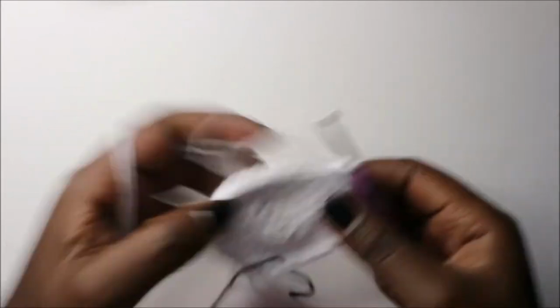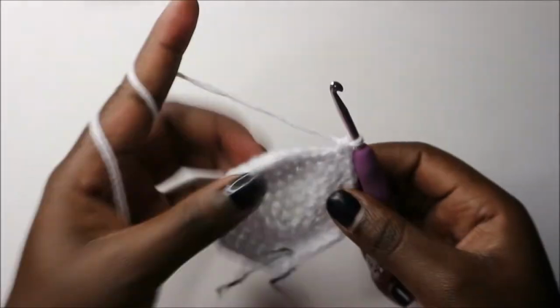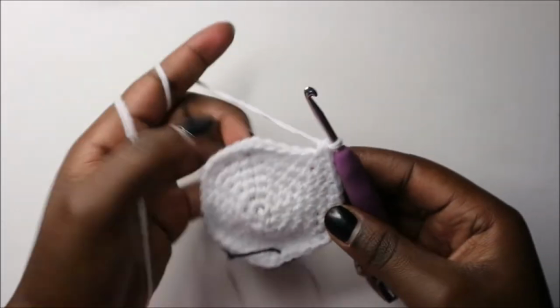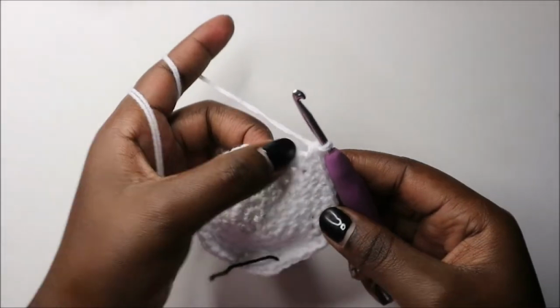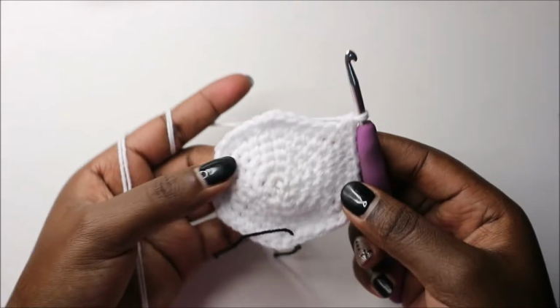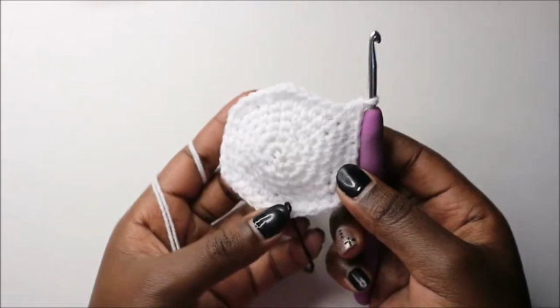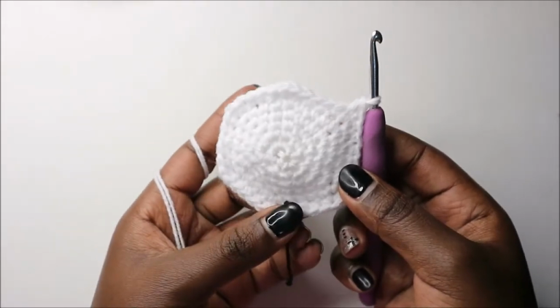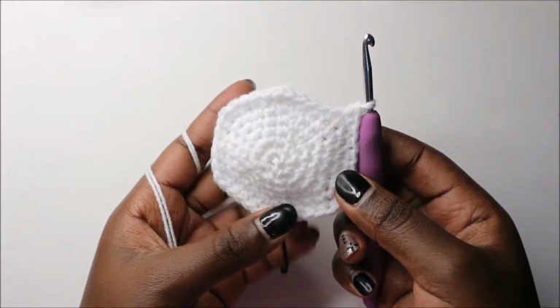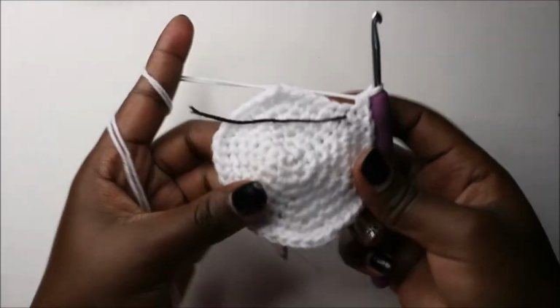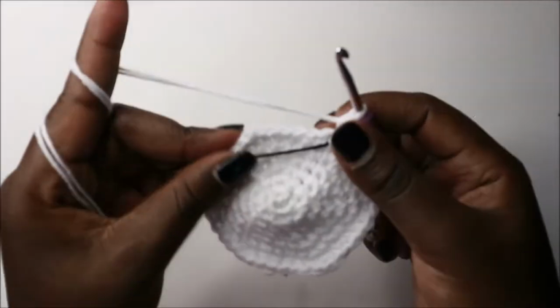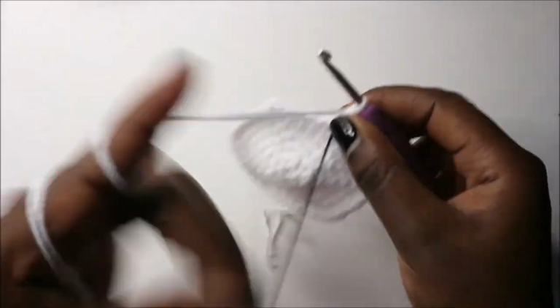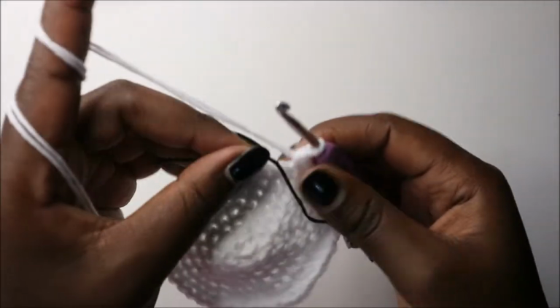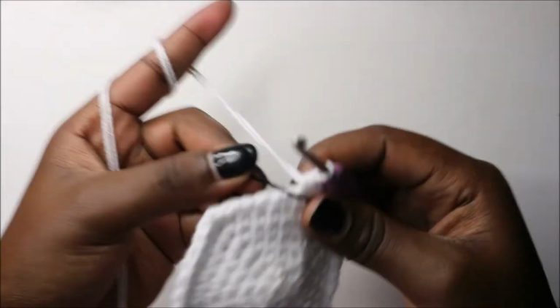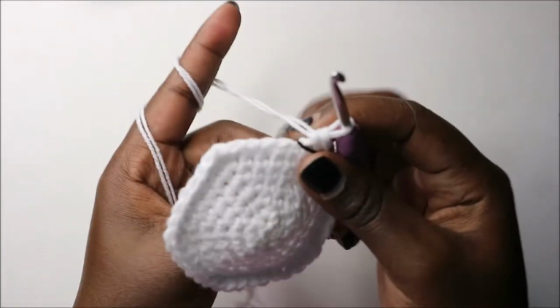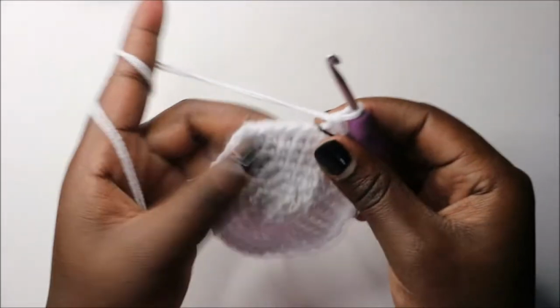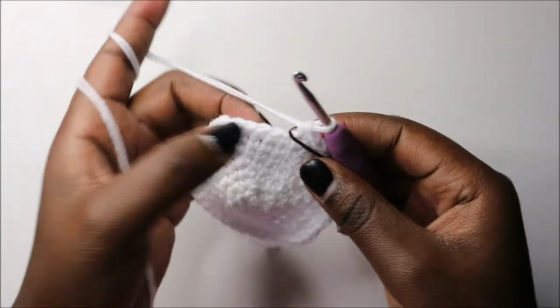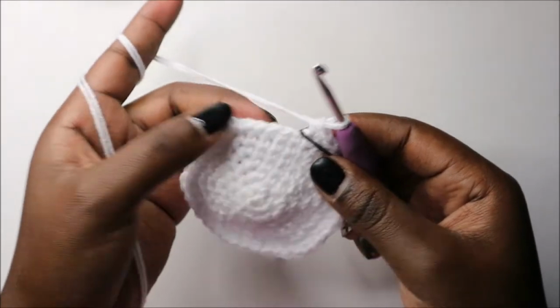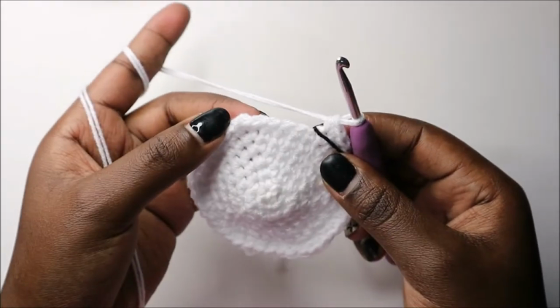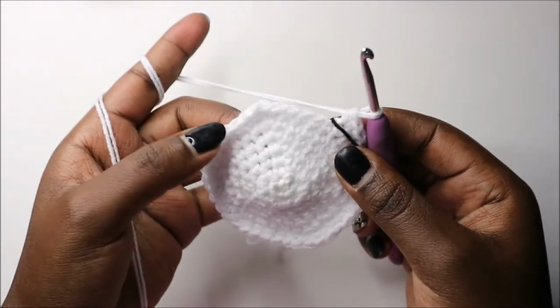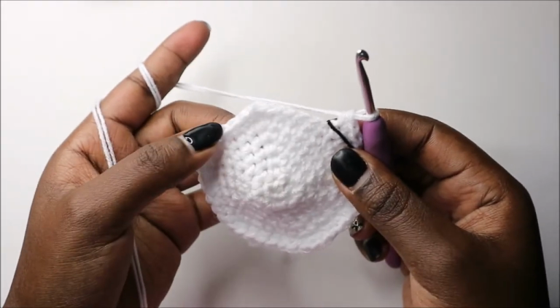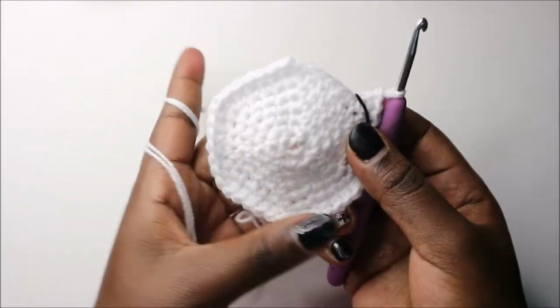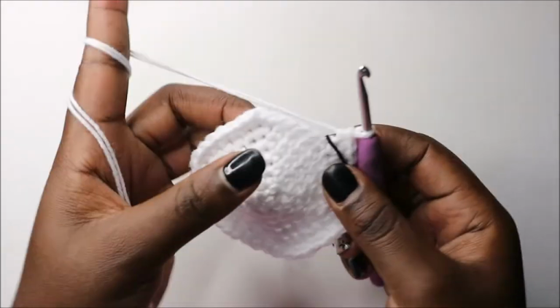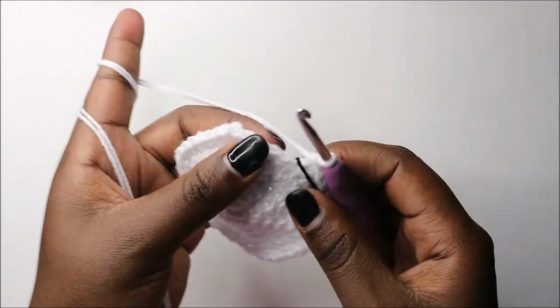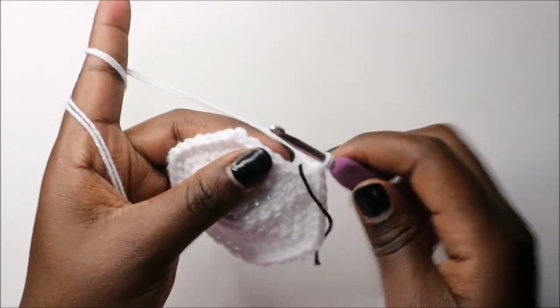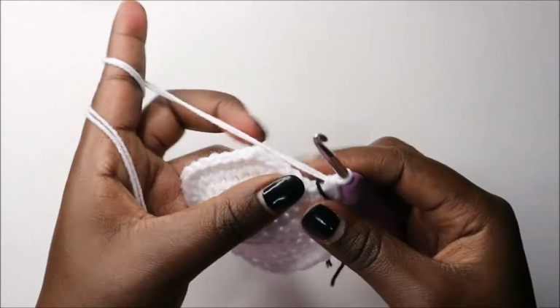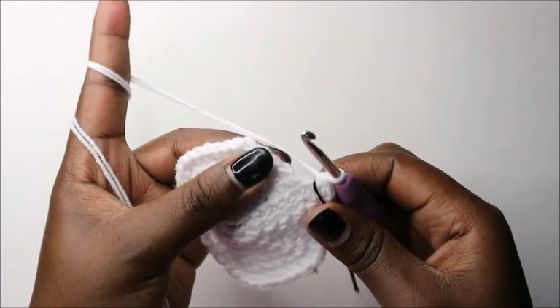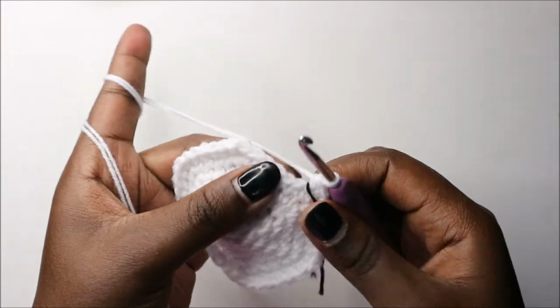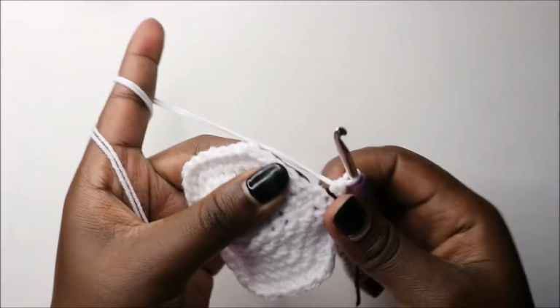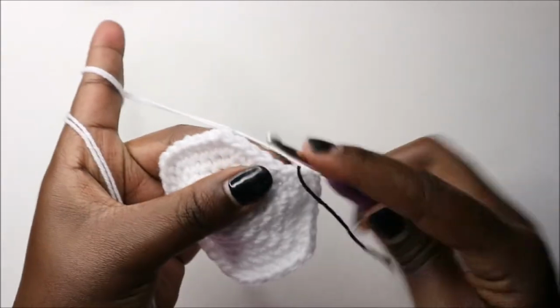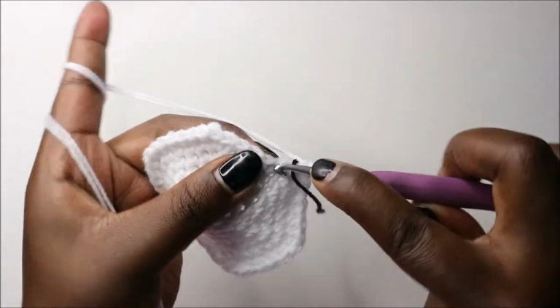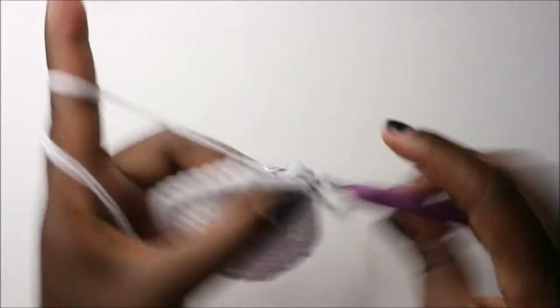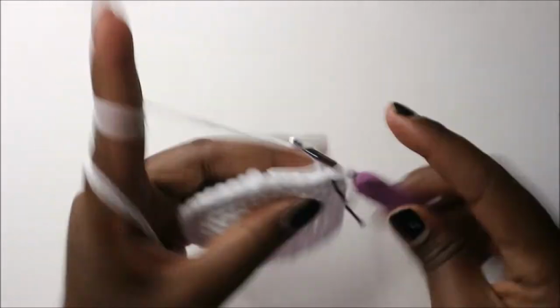In the eighth row we are going to do six single crochet then increase and repeat all around for a total of 48 stitches.